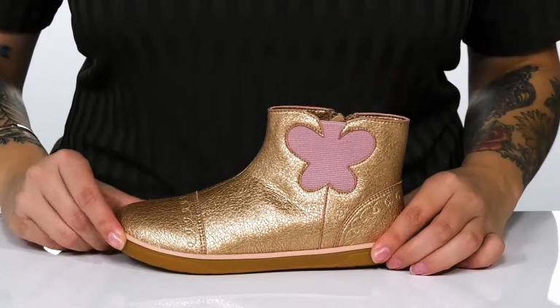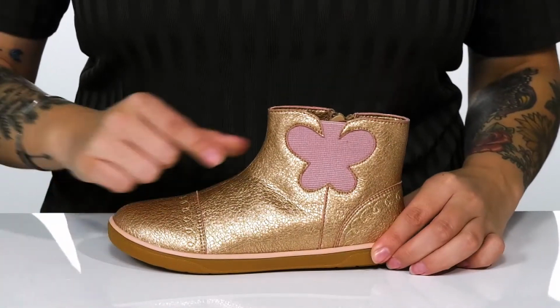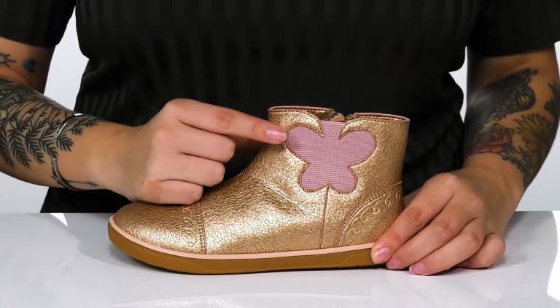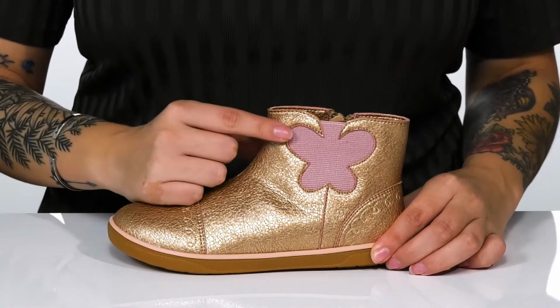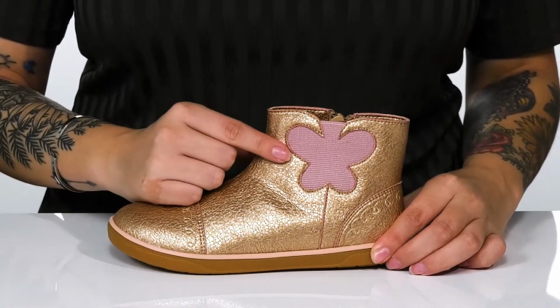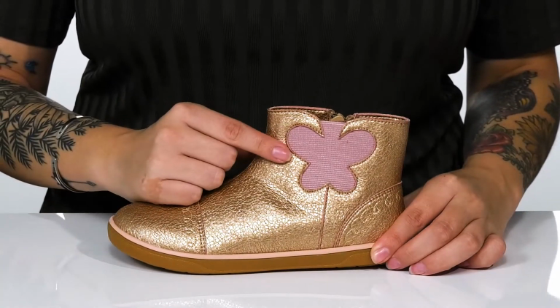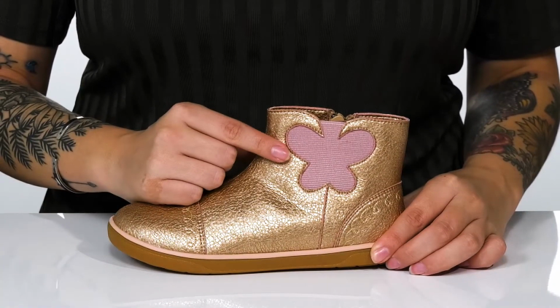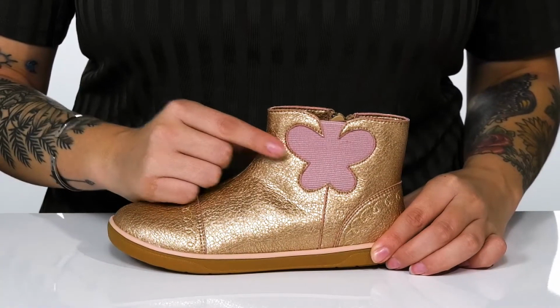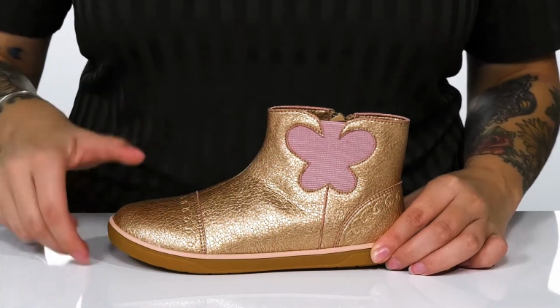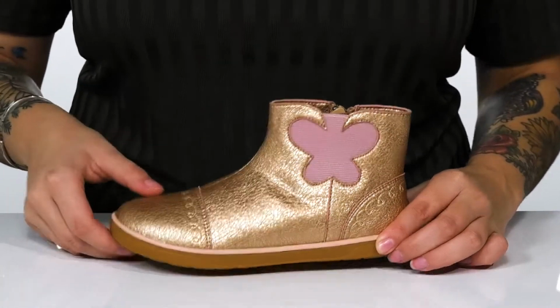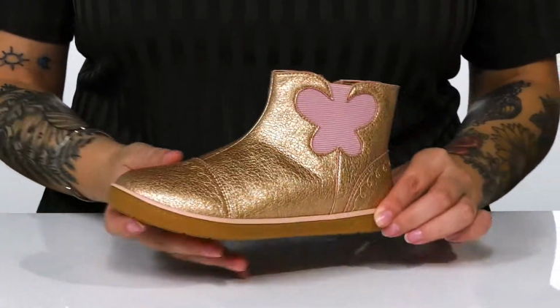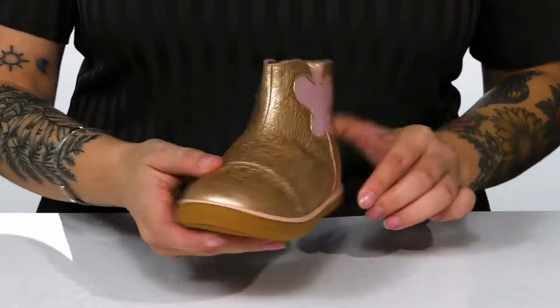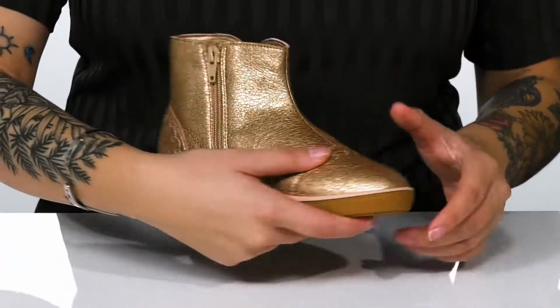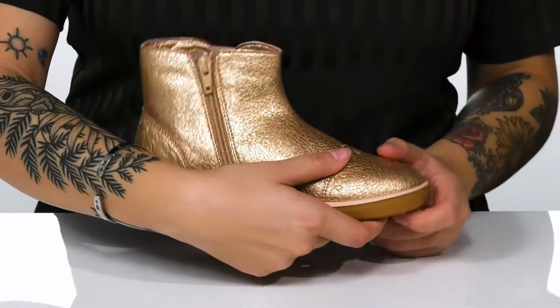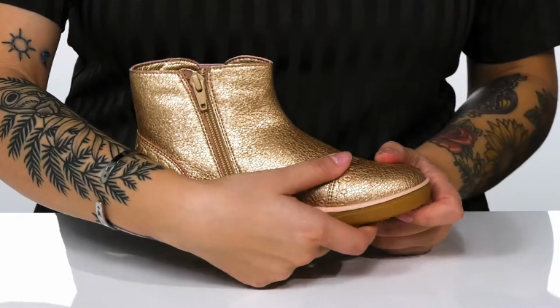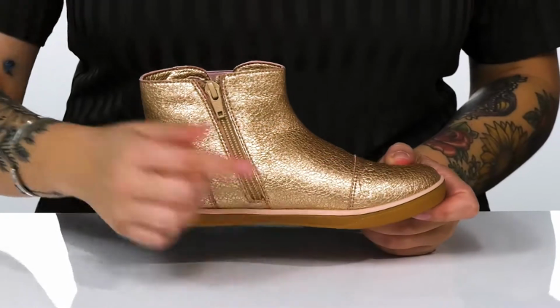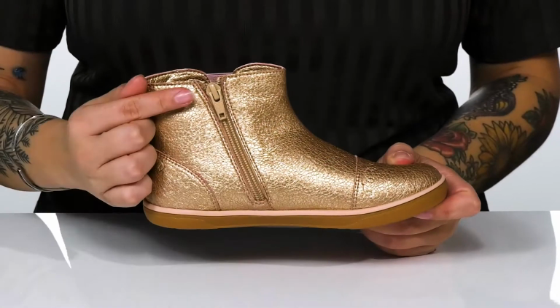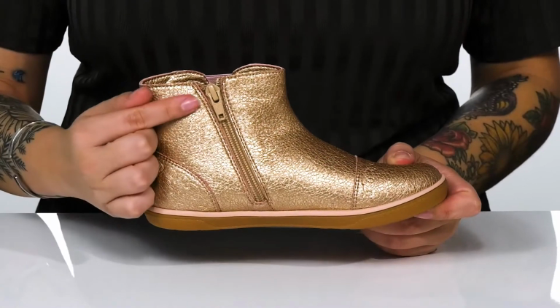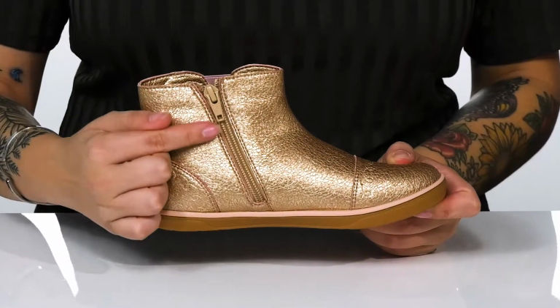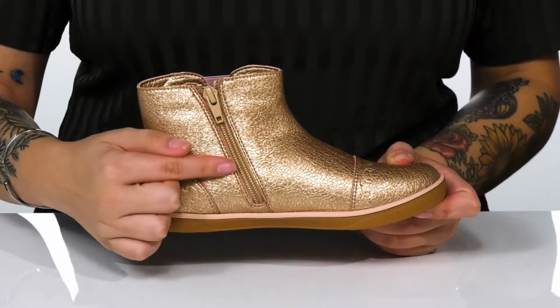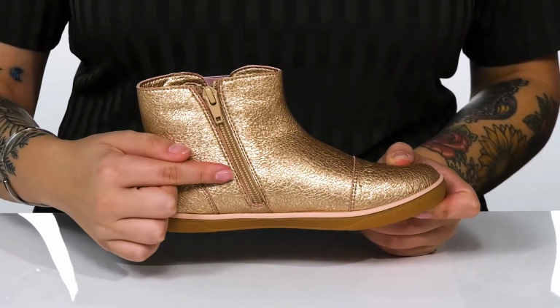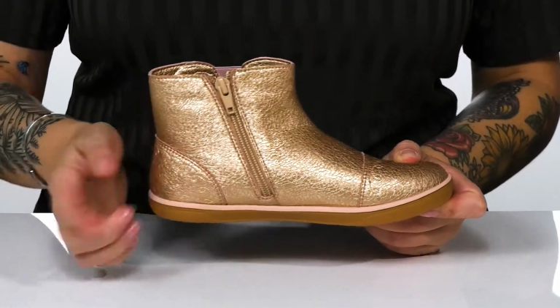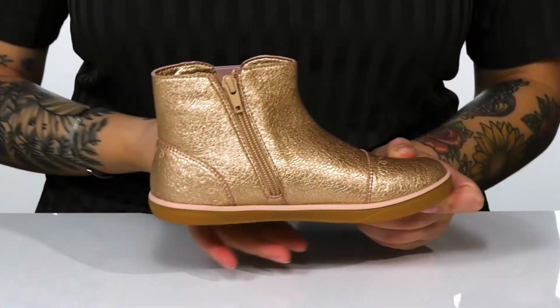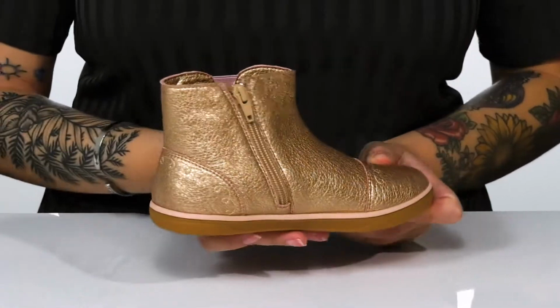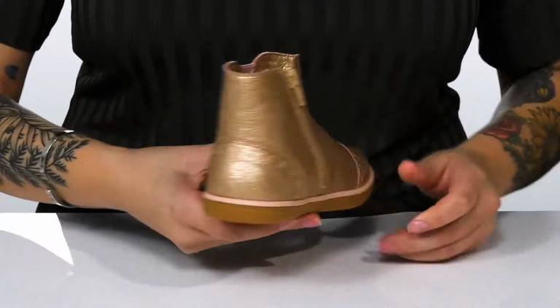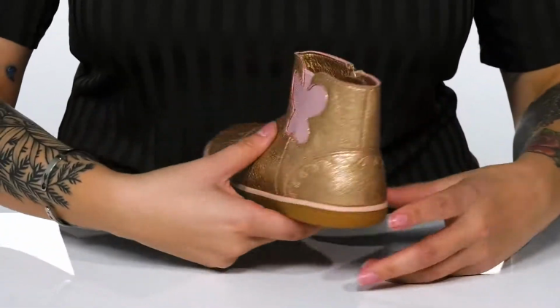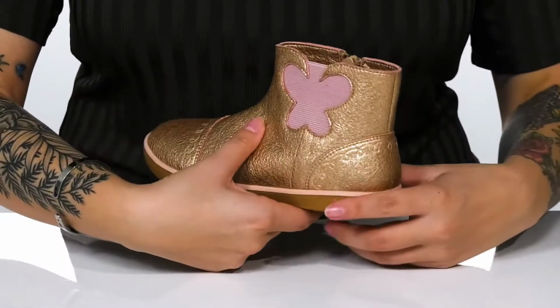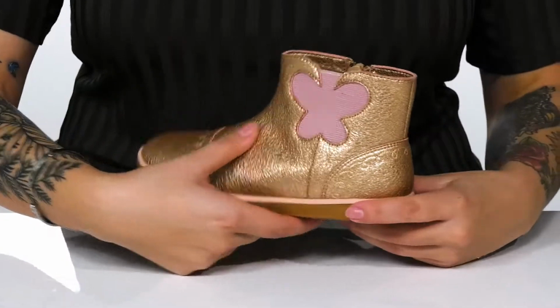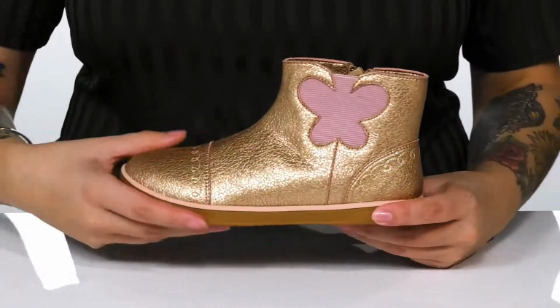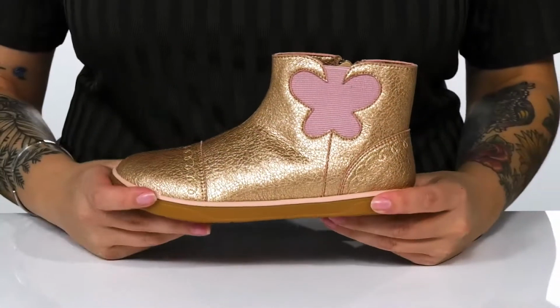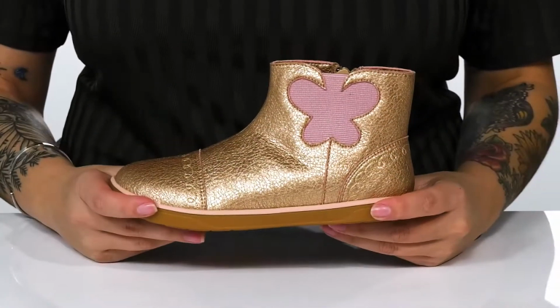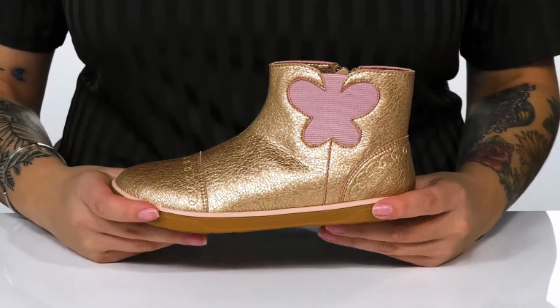On one side, there is goring that is in the shape of a butterfly. On the other side, there is a fully functioning zipper which allows your kids to slip these on with no problem.